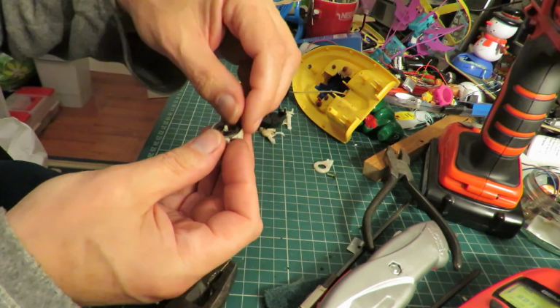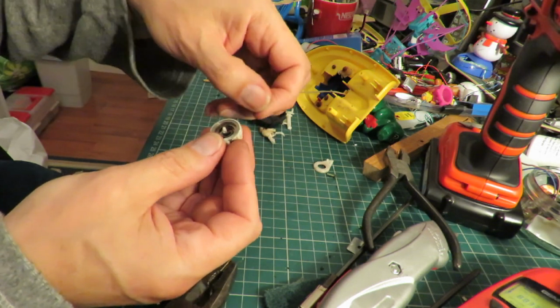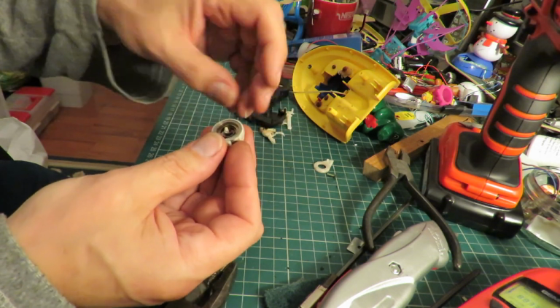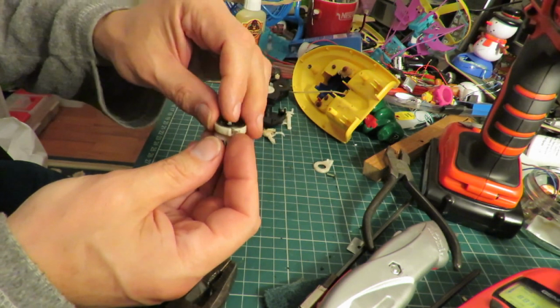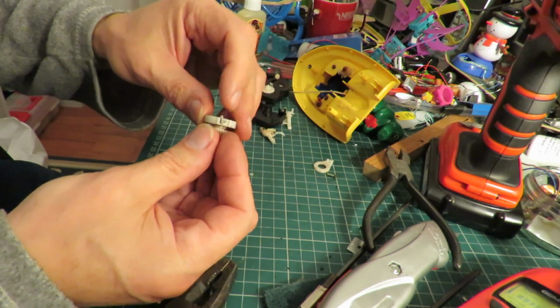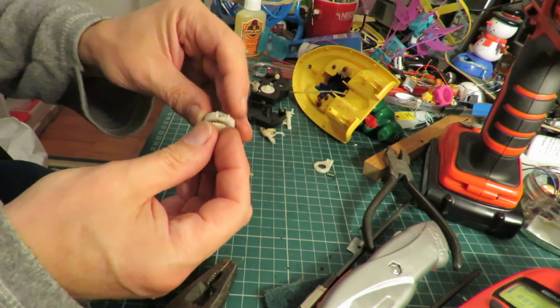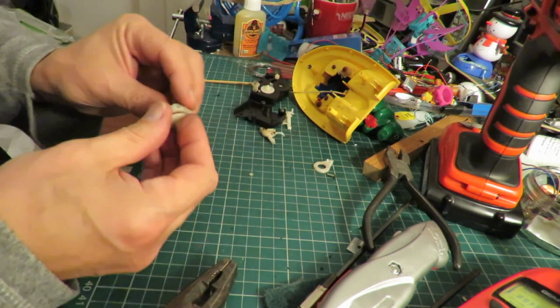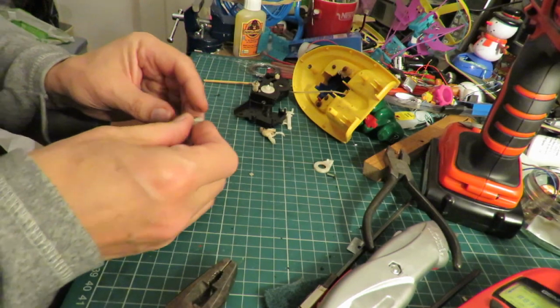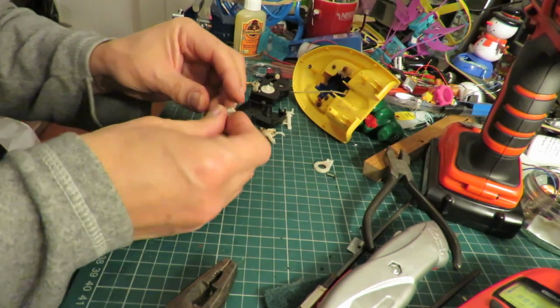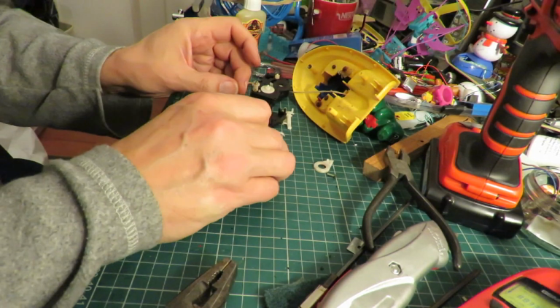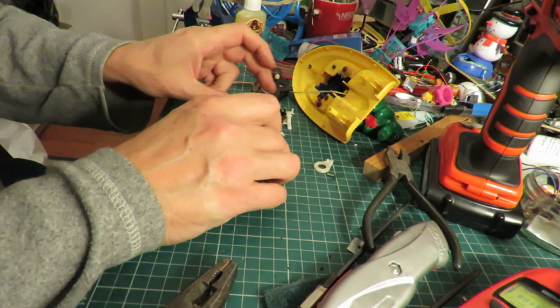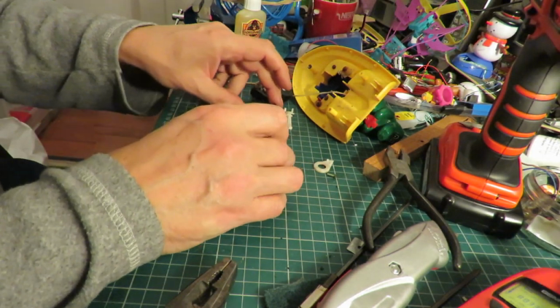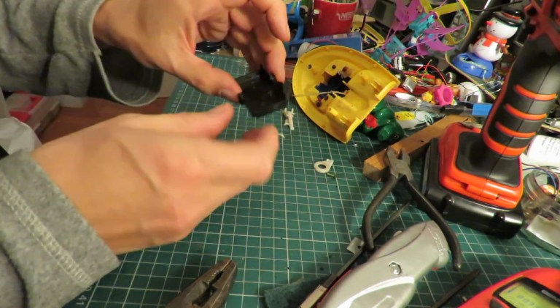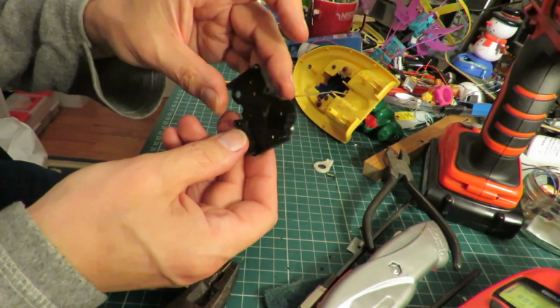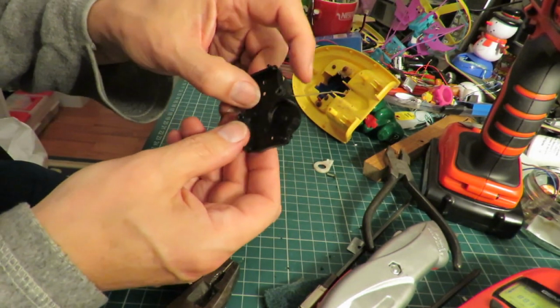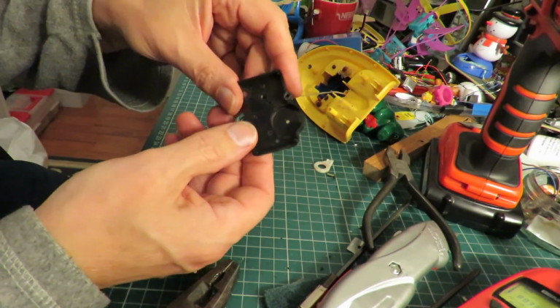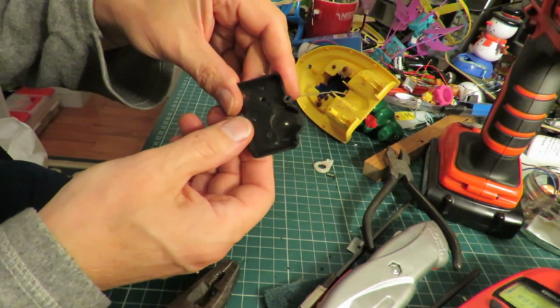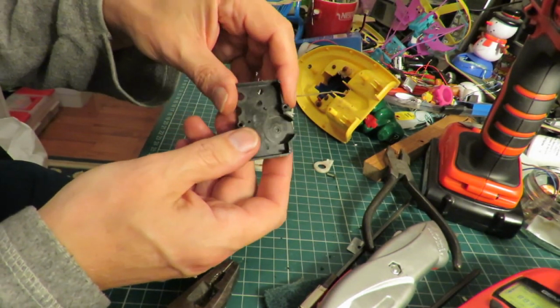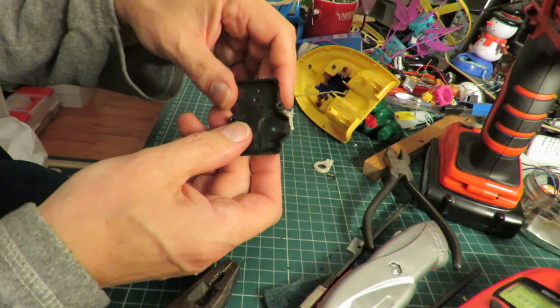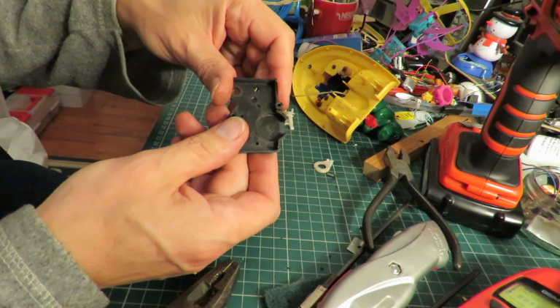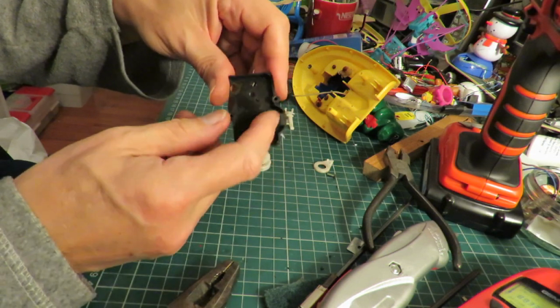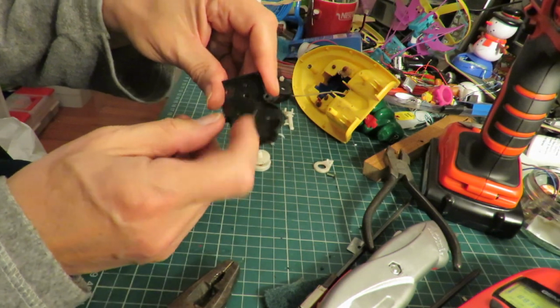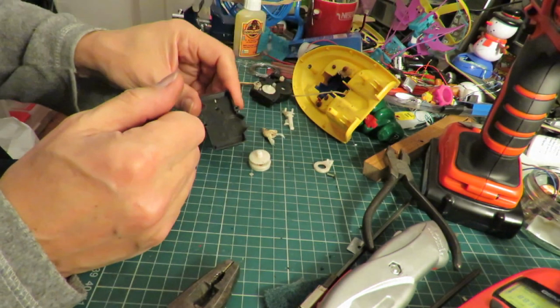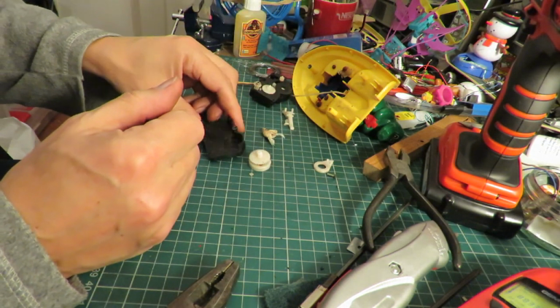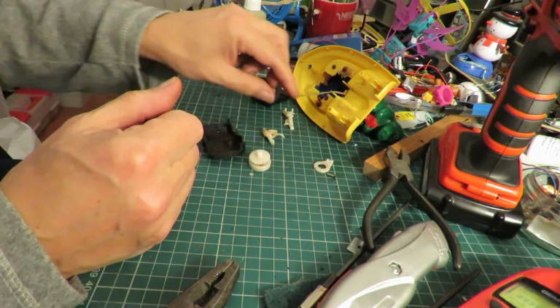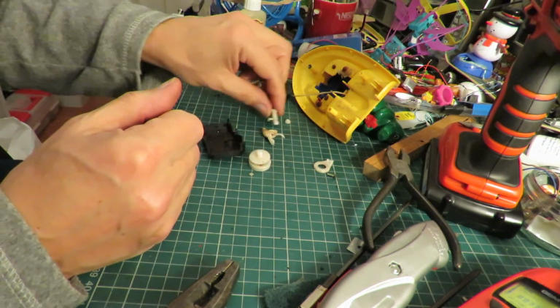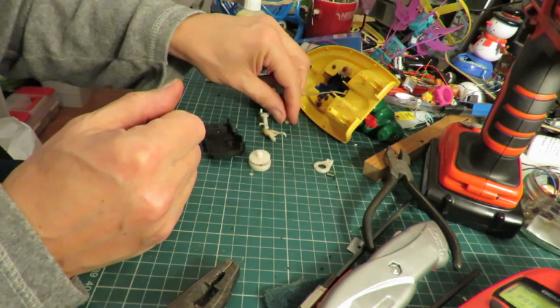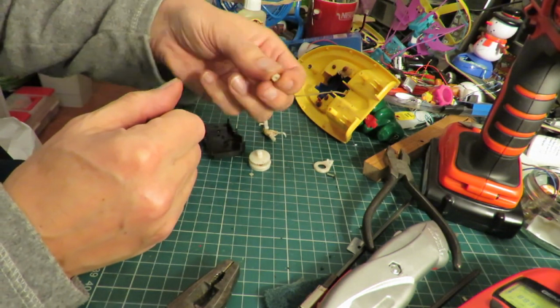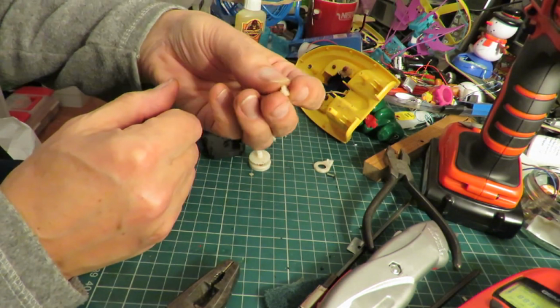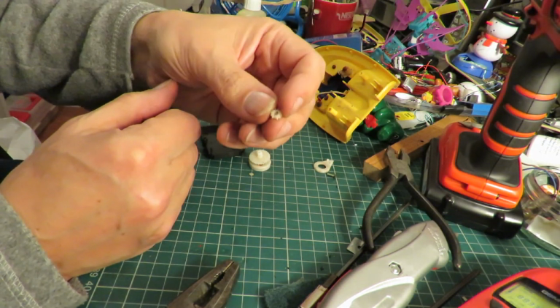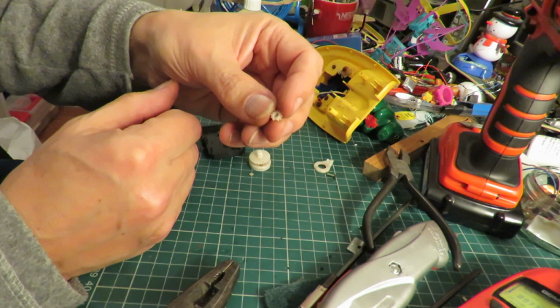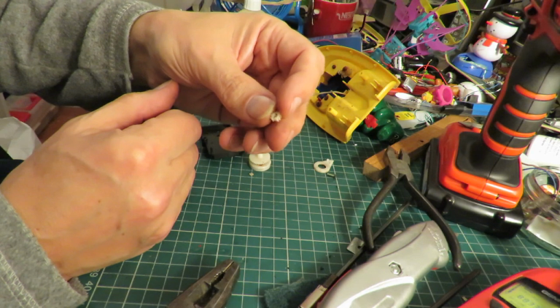I don't think we're going to get very far with this. Even though I've managed to get those screws out, there are too many broken bits in here, like the tooth that's missing off there.